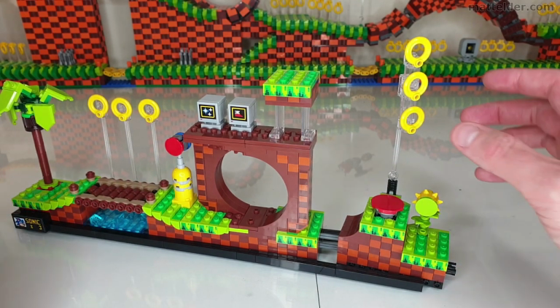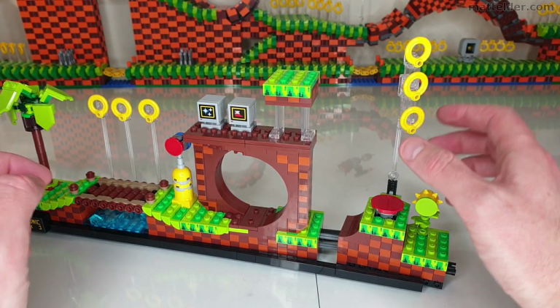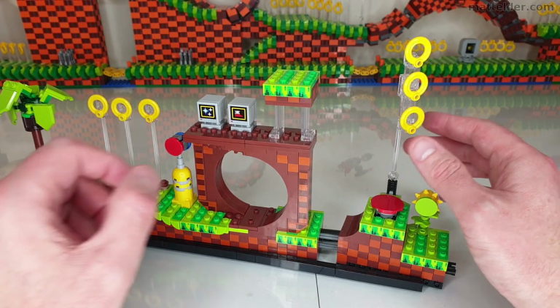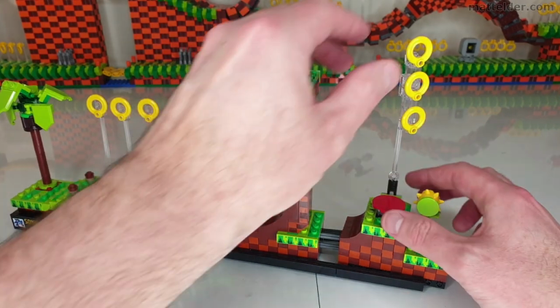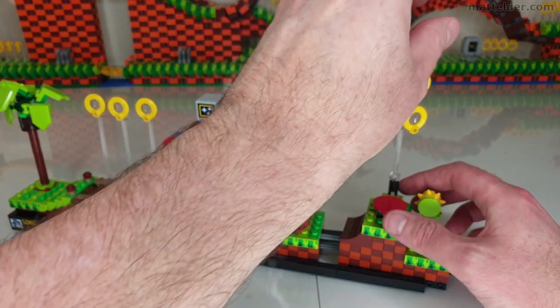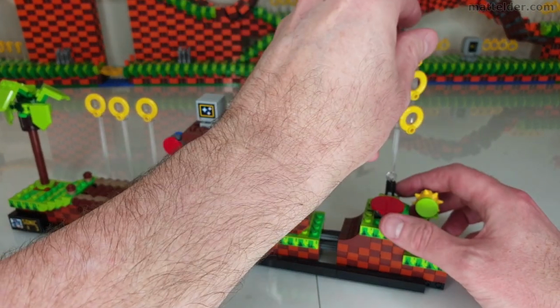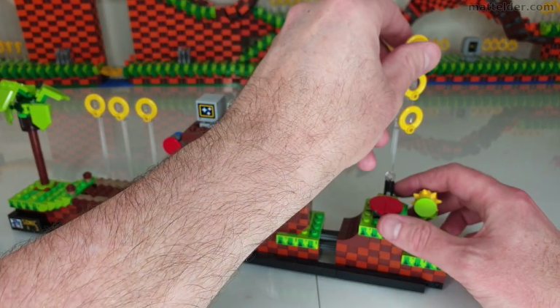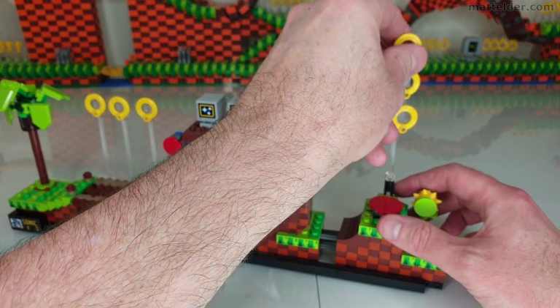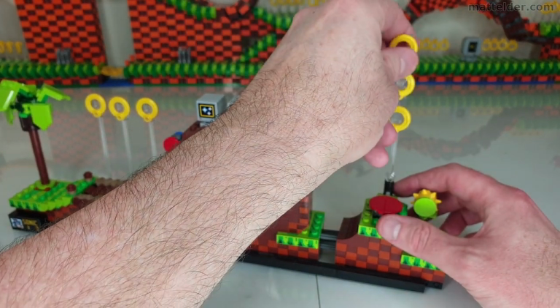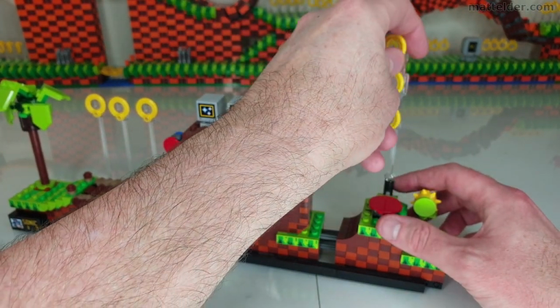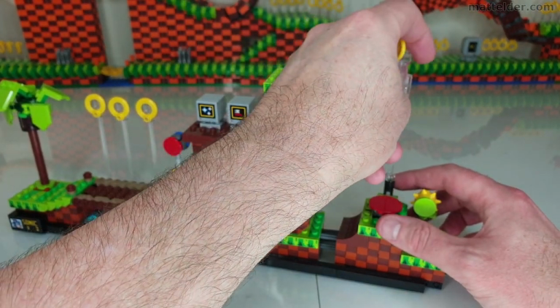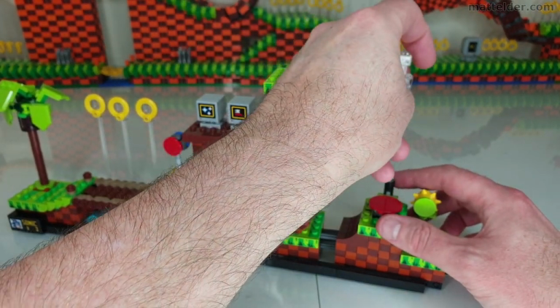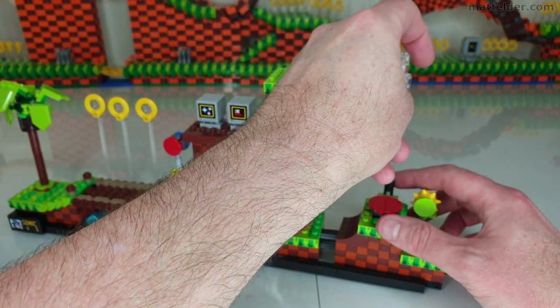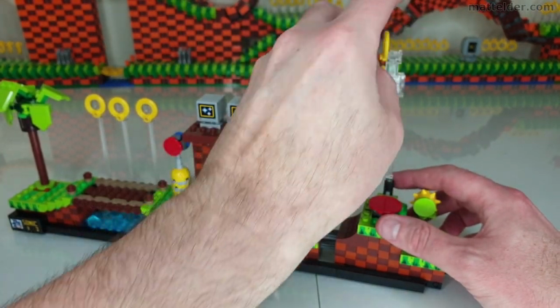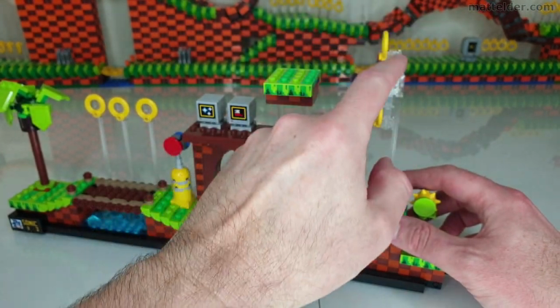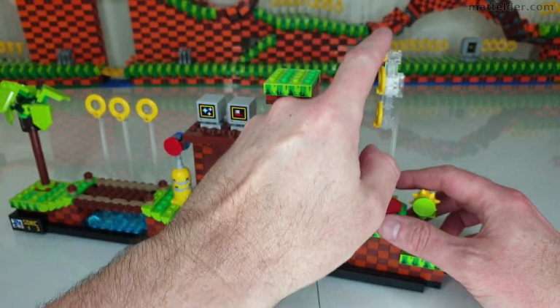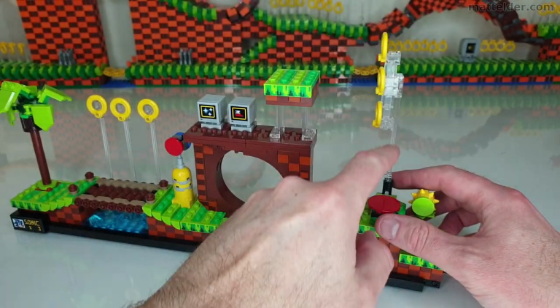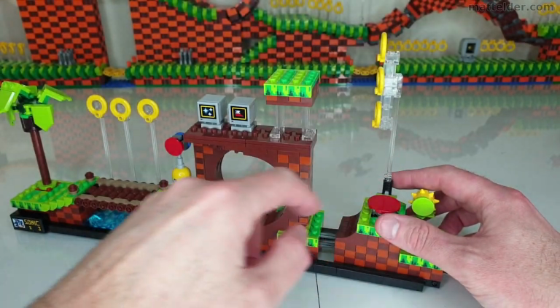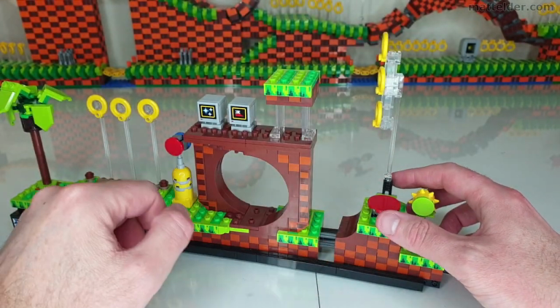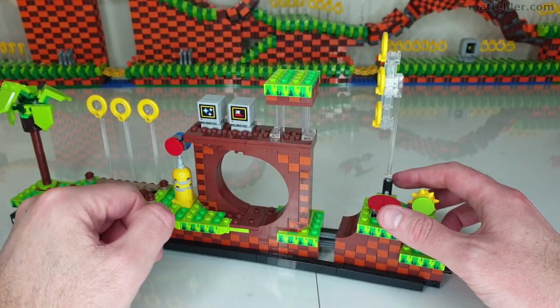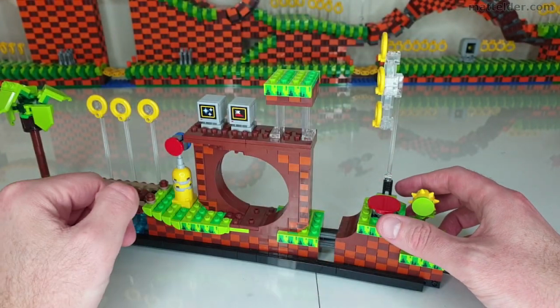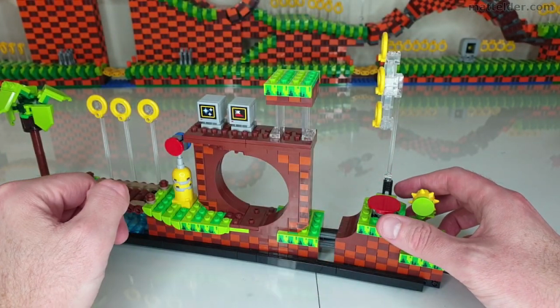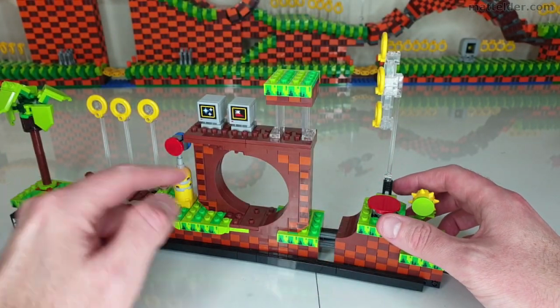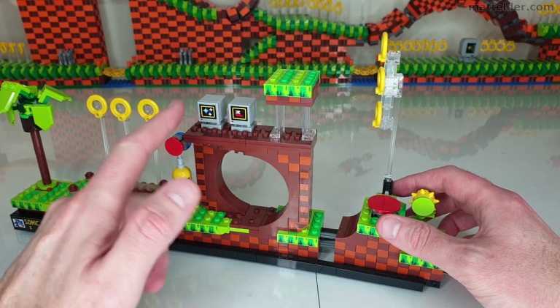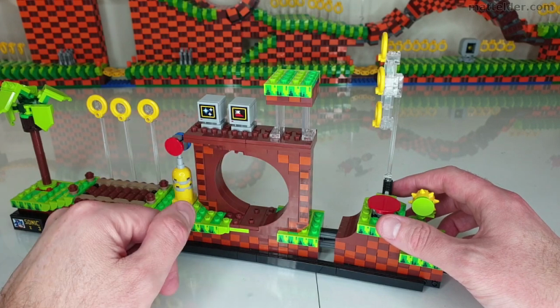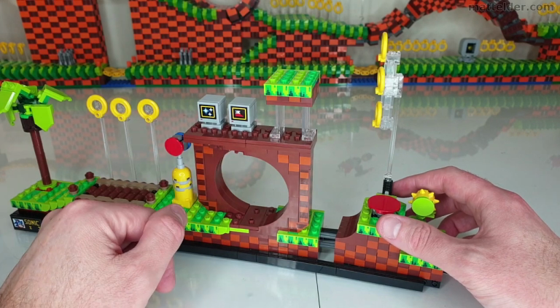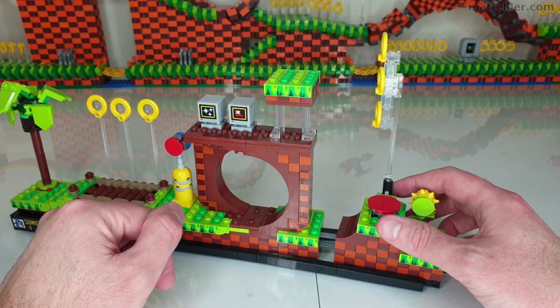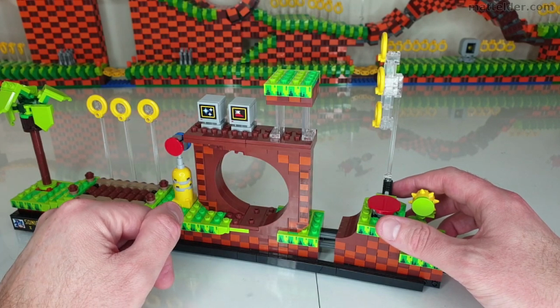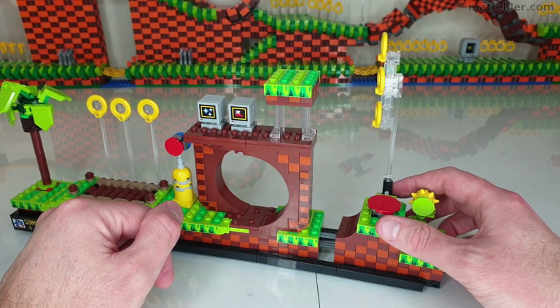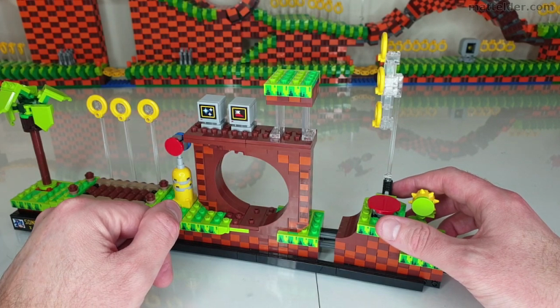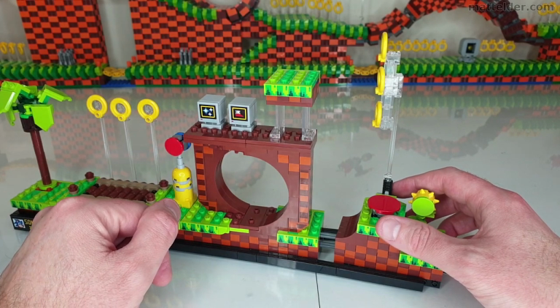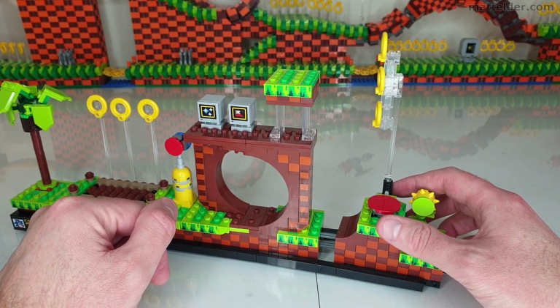I also like the way they've used clear headlight bricks to get the stacking effect on the rings — that's quite an ingenious way of doing that.